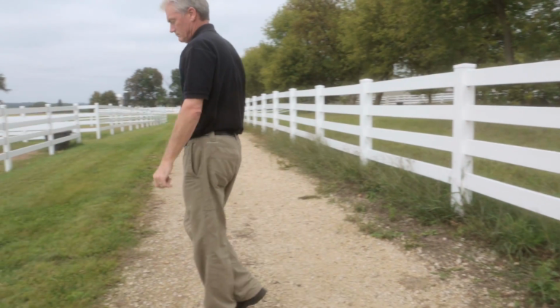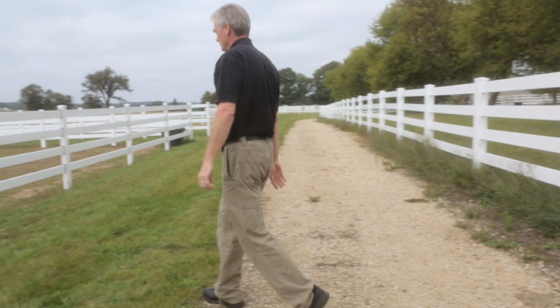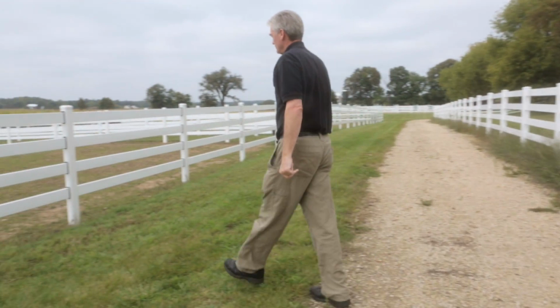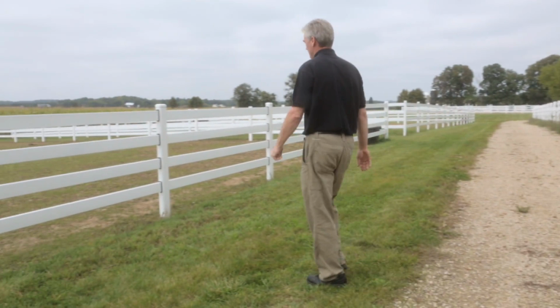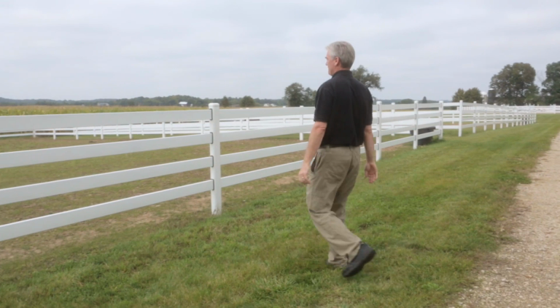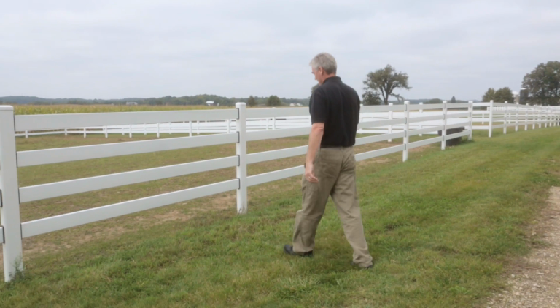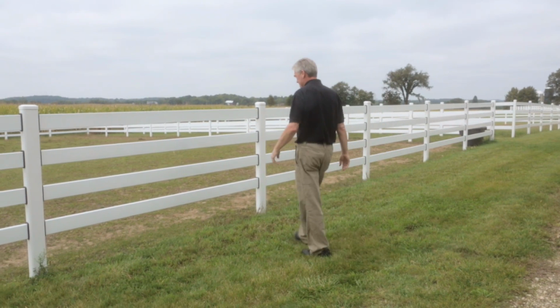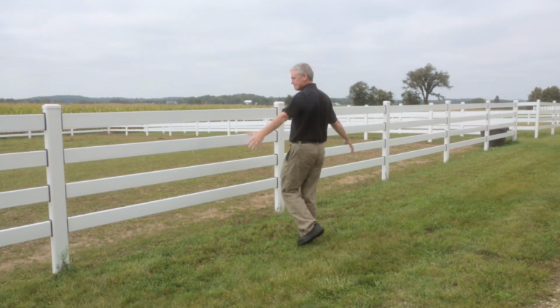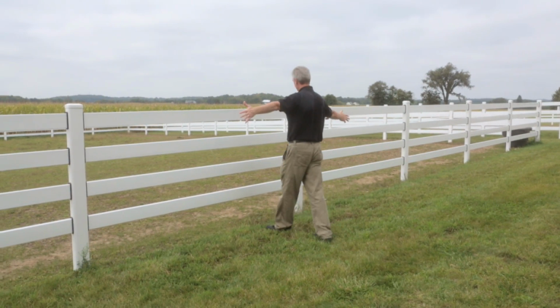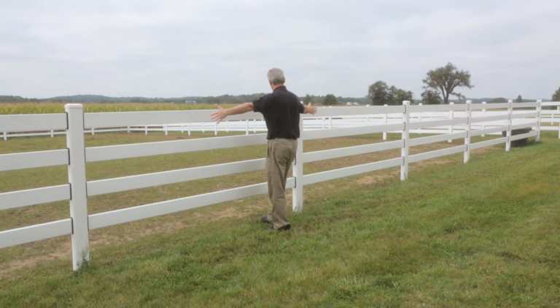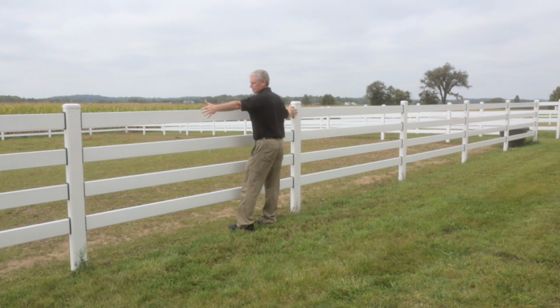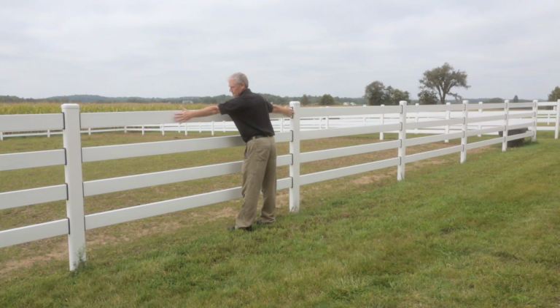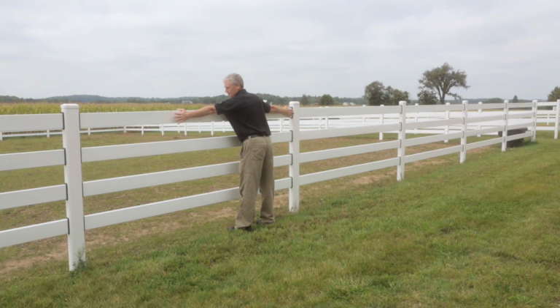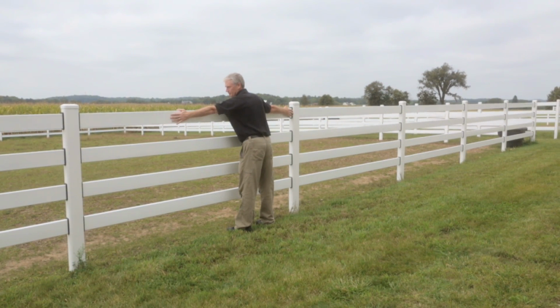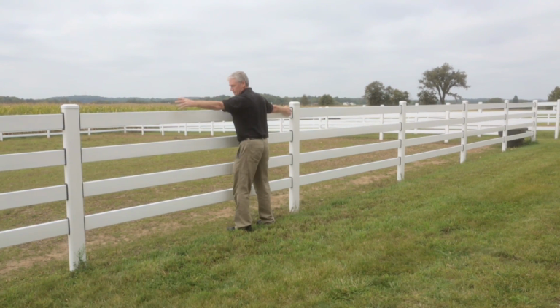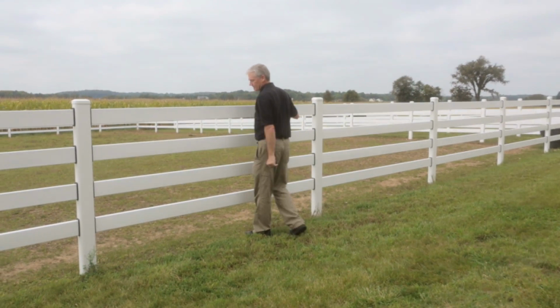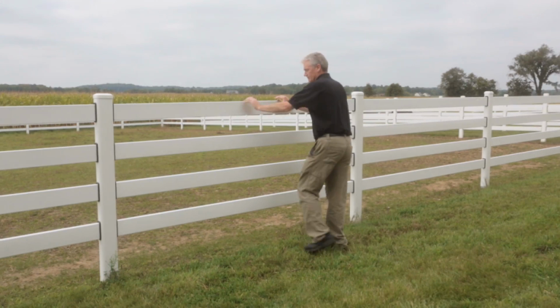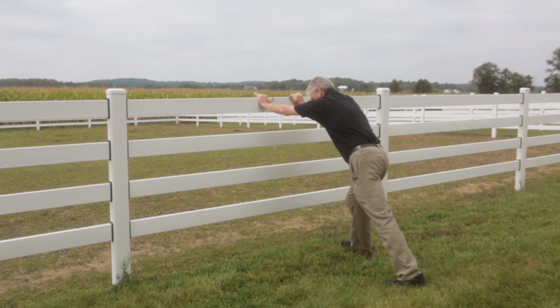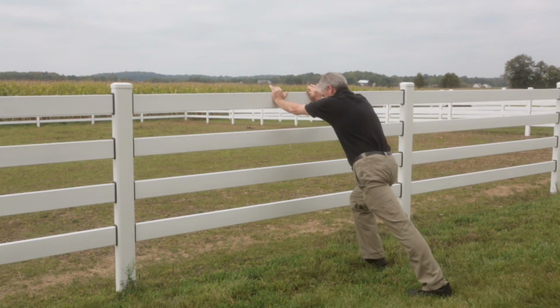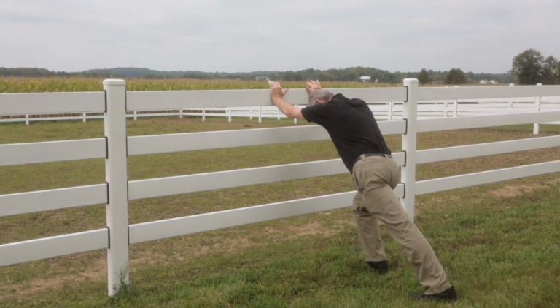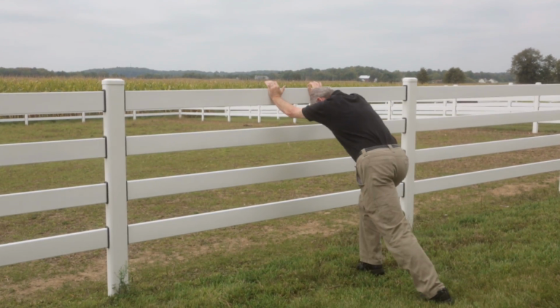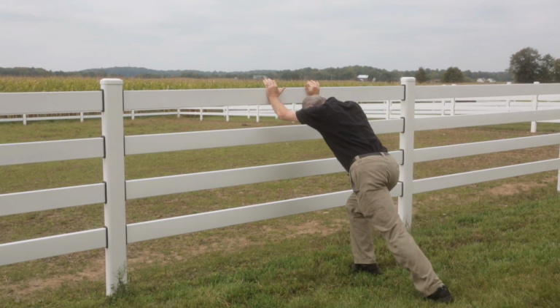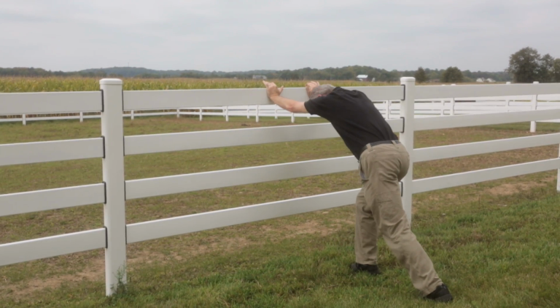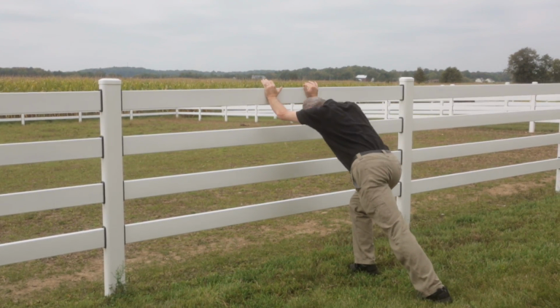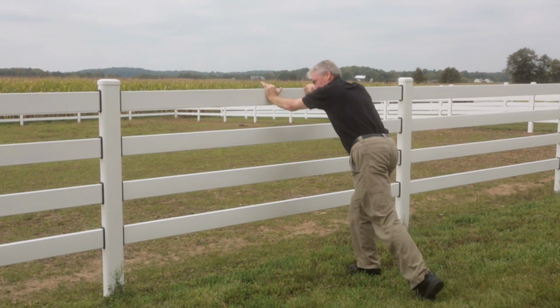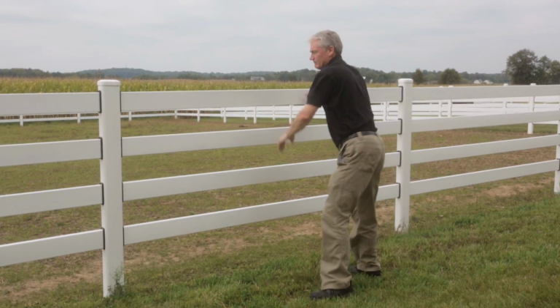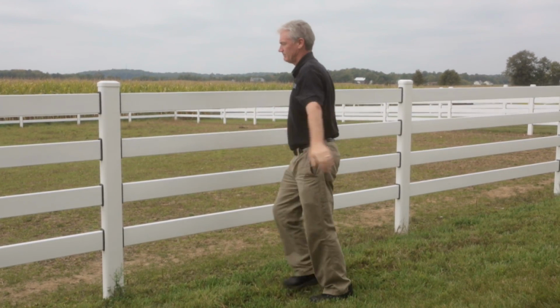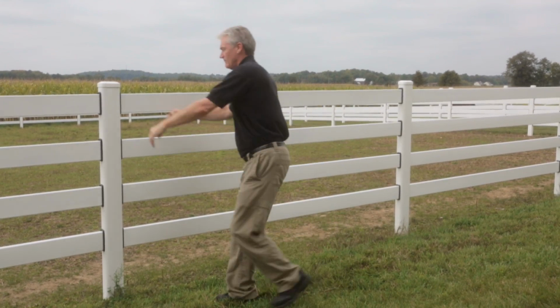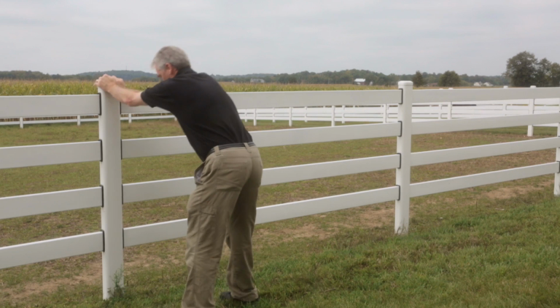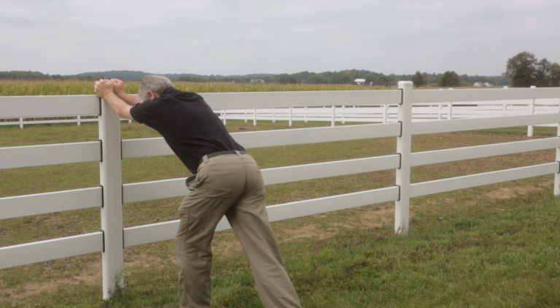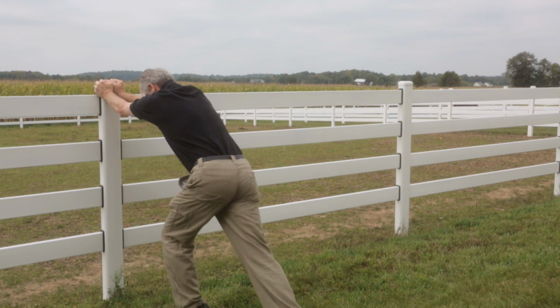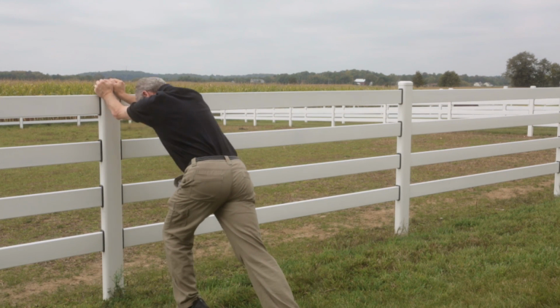Also notice the post spacing. The steel is at nearly 10 feet versus the shorter 8-foot spacing of the vinyl. This results in a more elegant look and, of course, fewer posts to install.